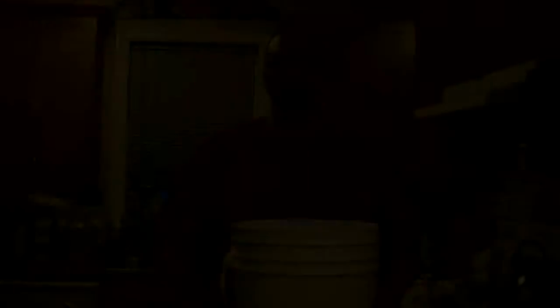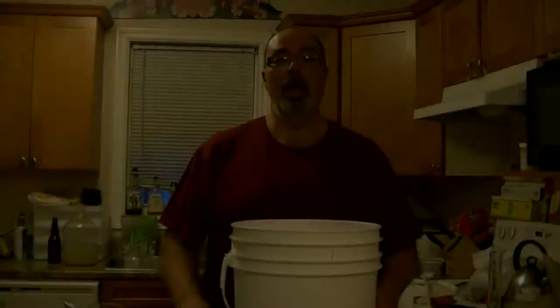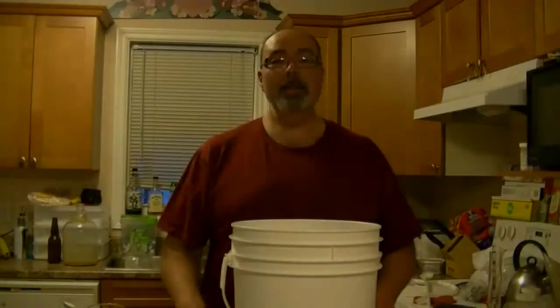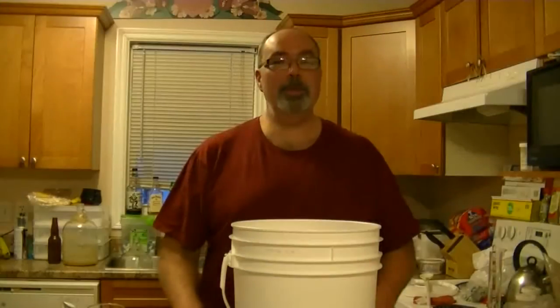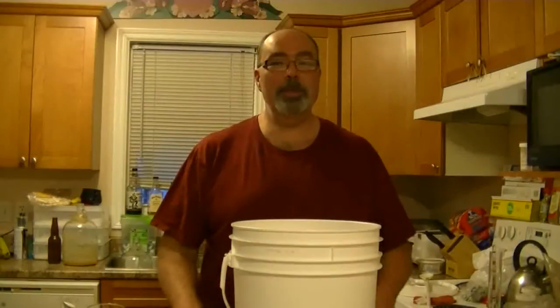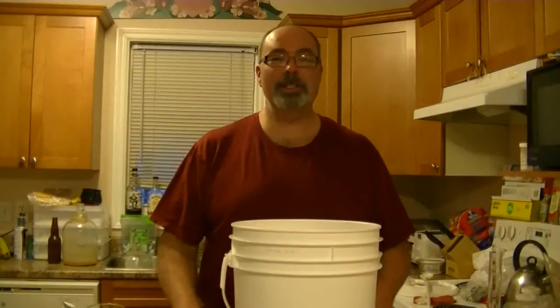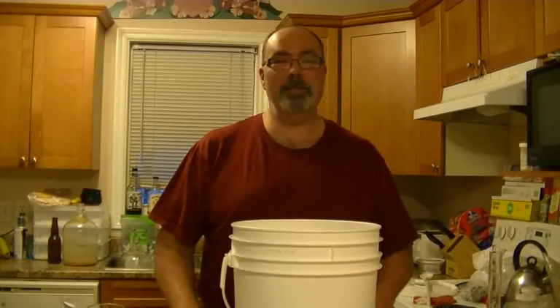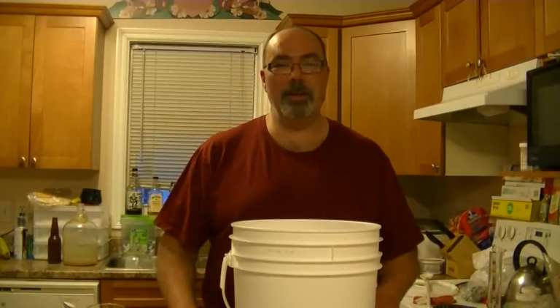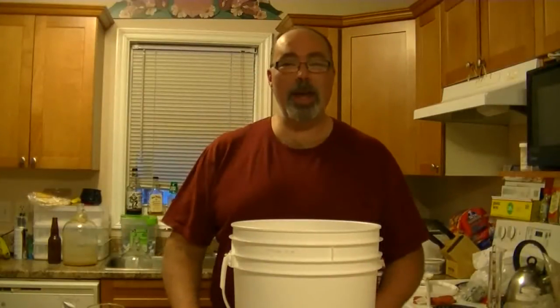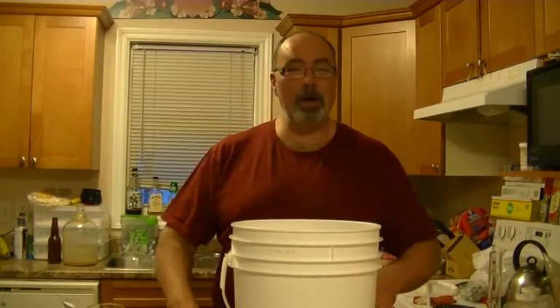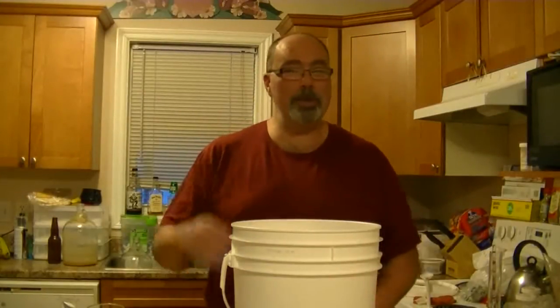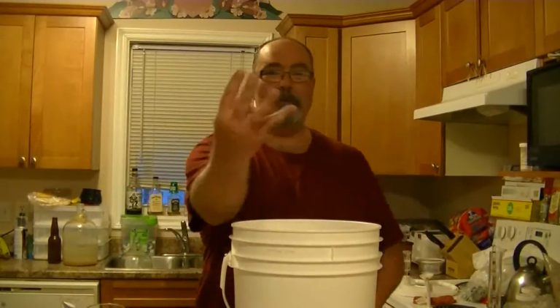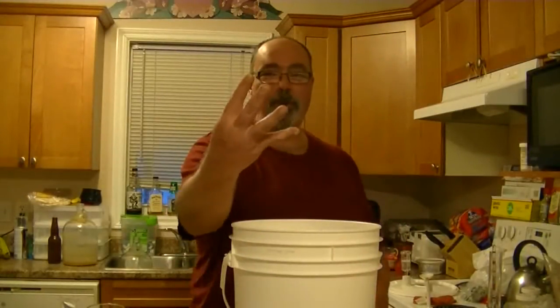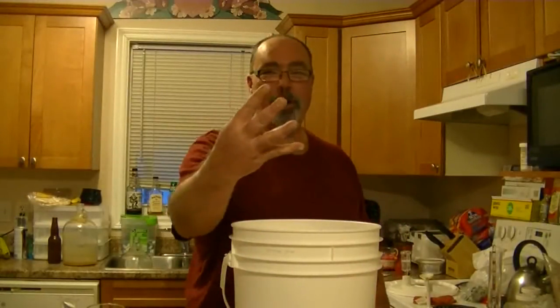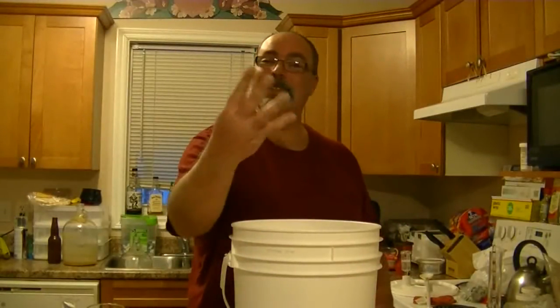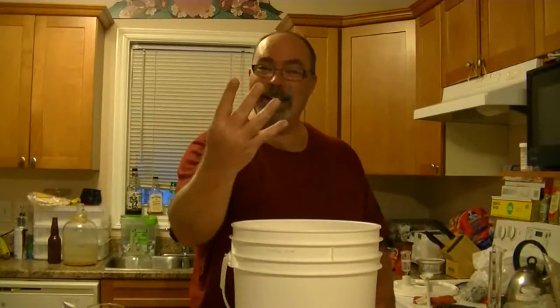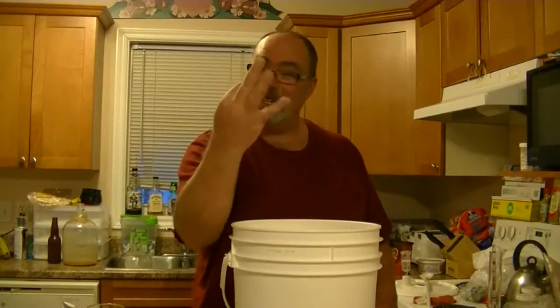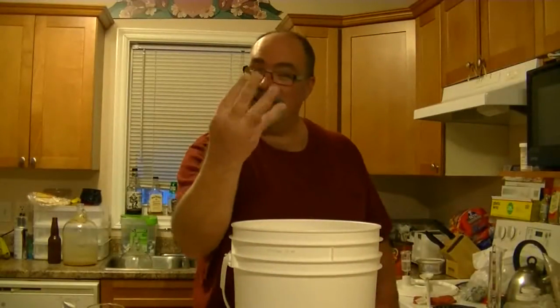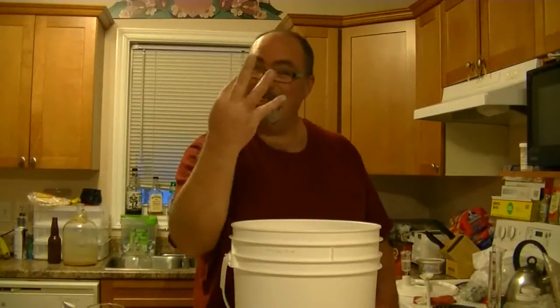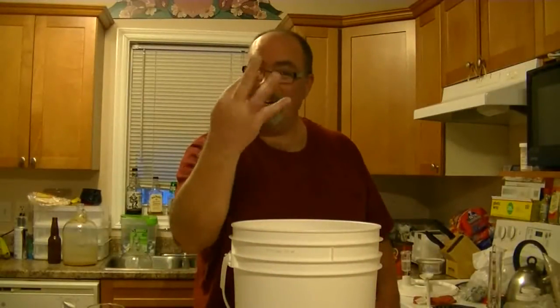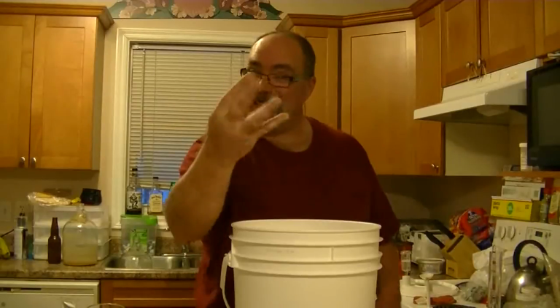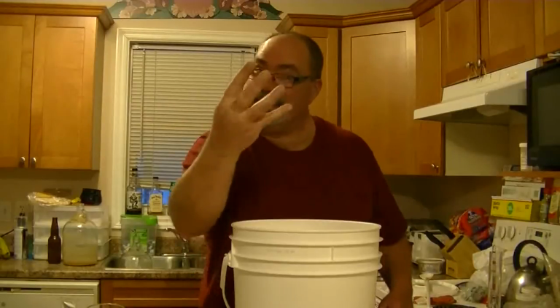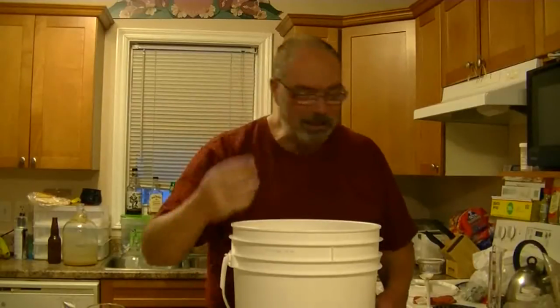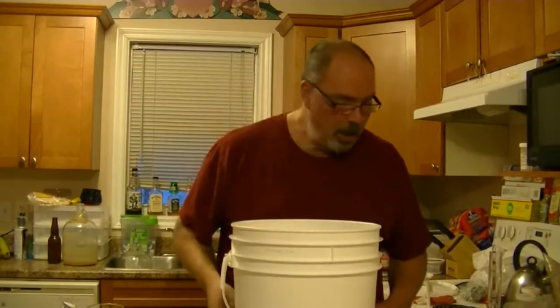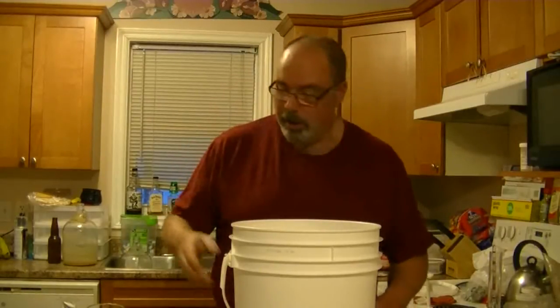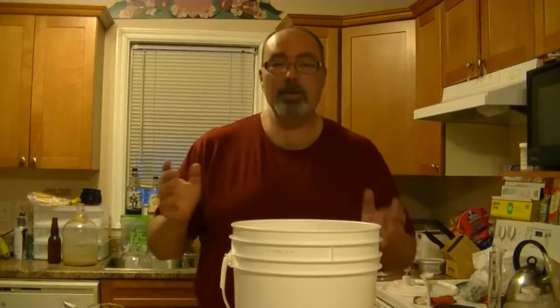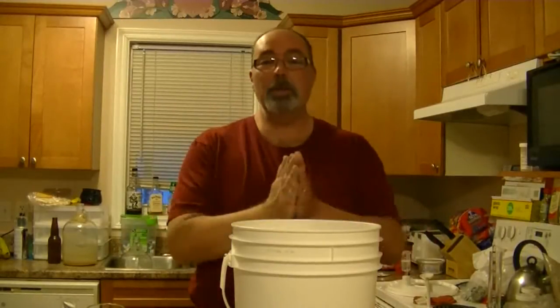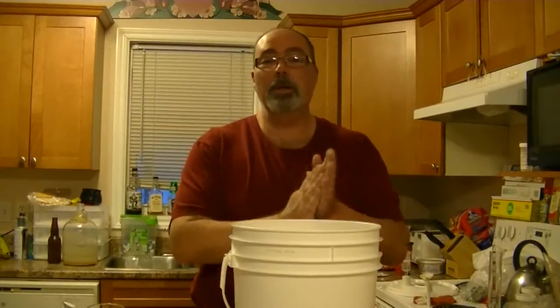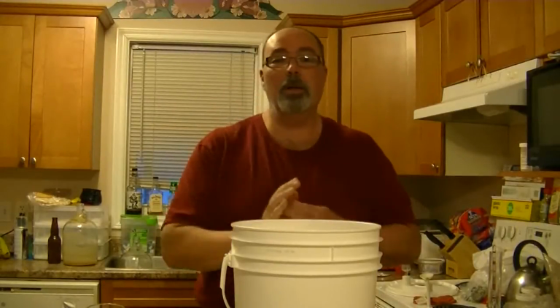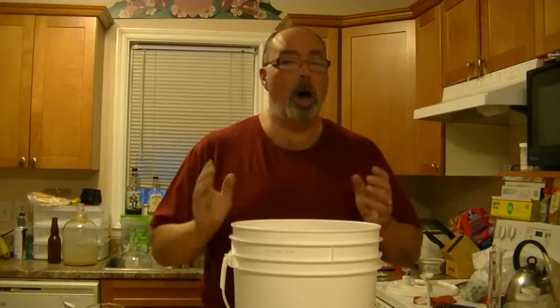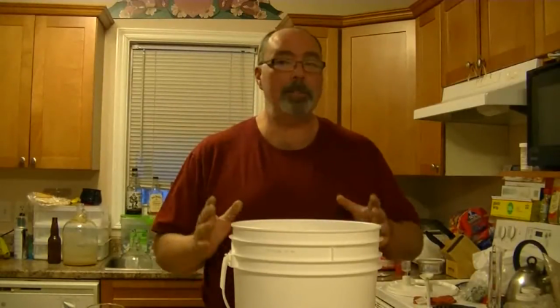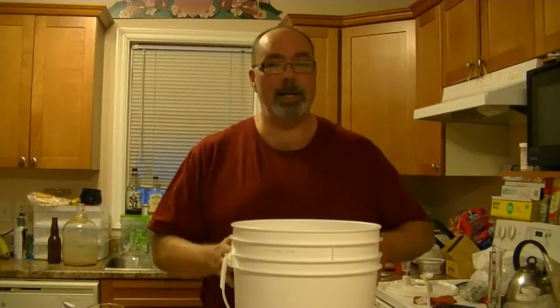Hey YouTubers, Steven here. Welcome to number four — yes, I learned how to count. Alright, so this one I'm going to call hop cider.